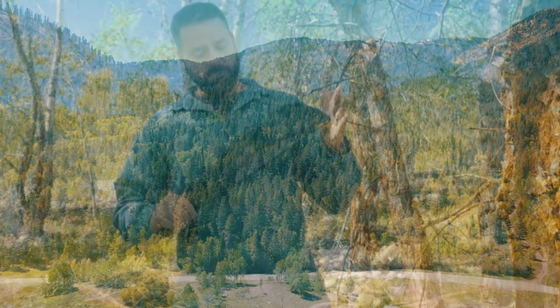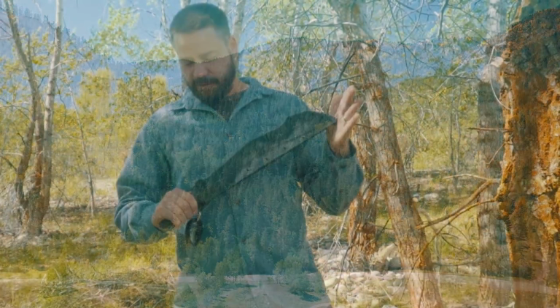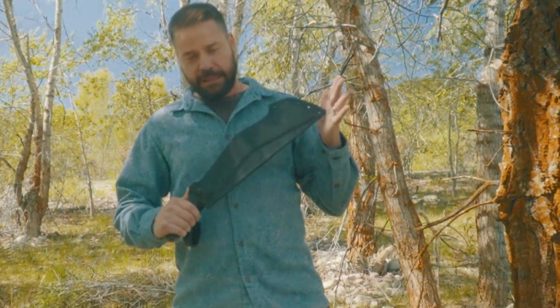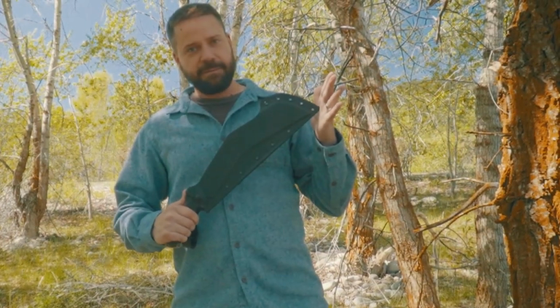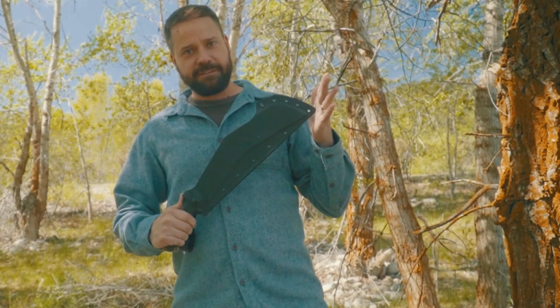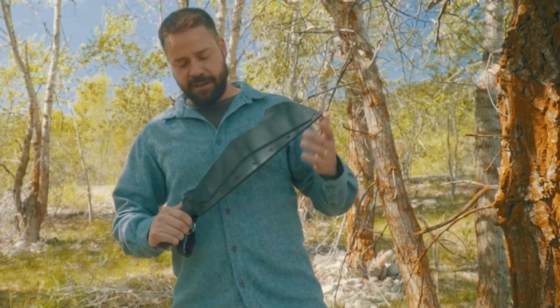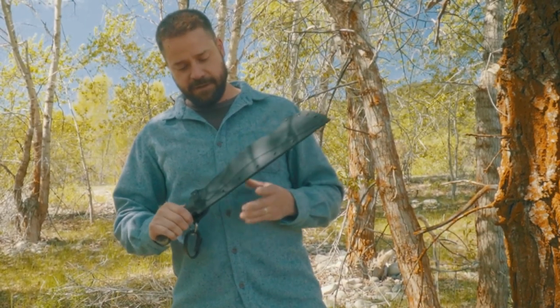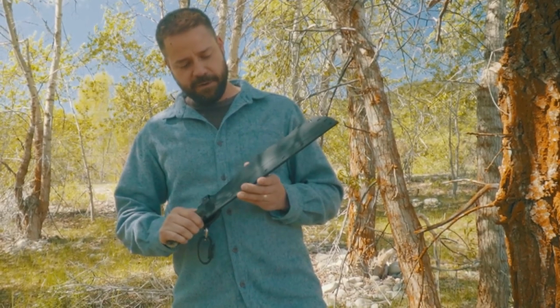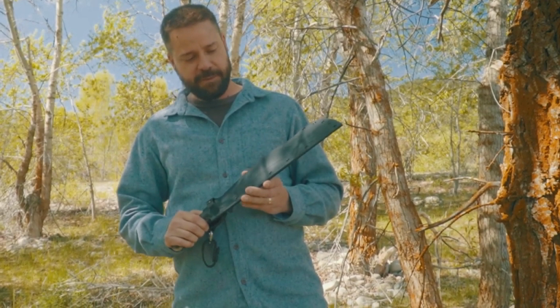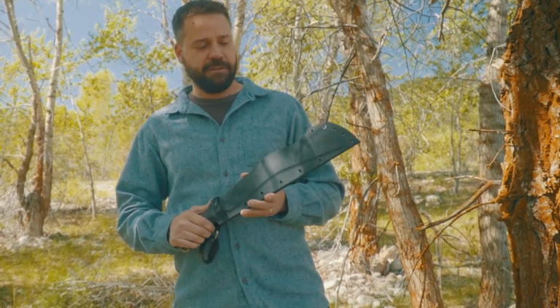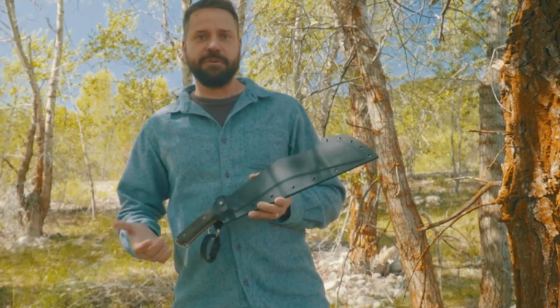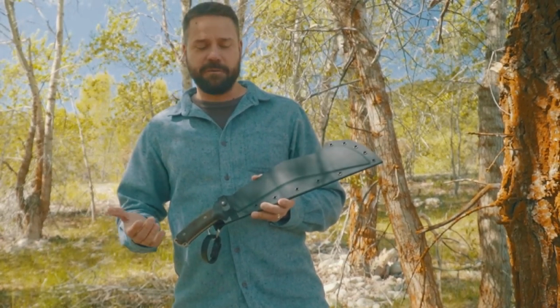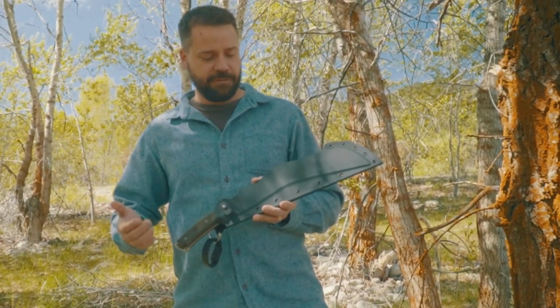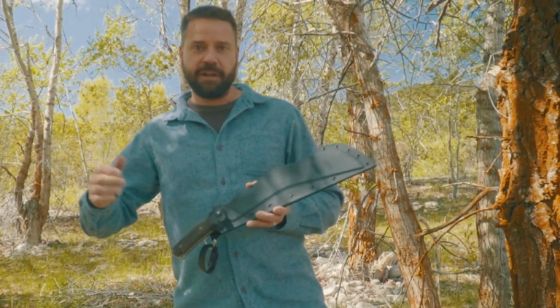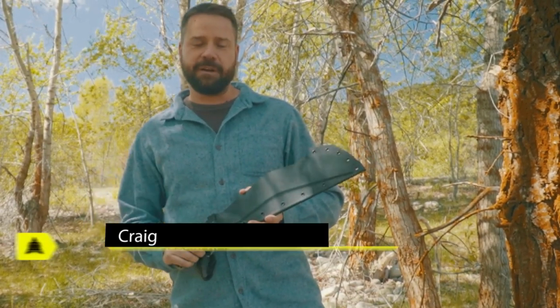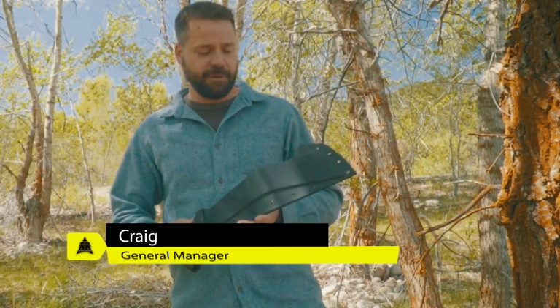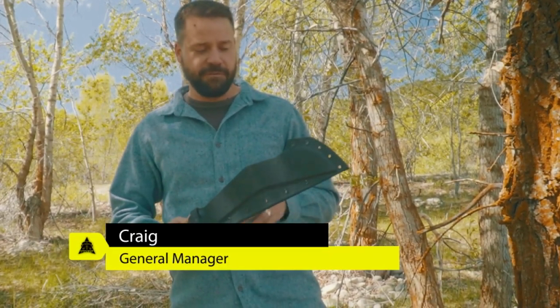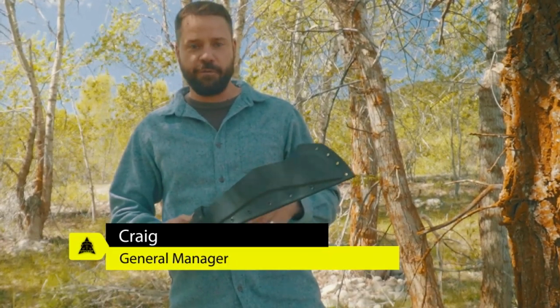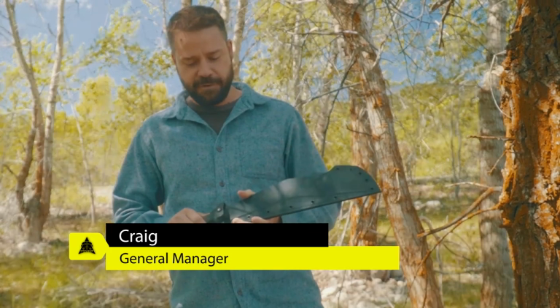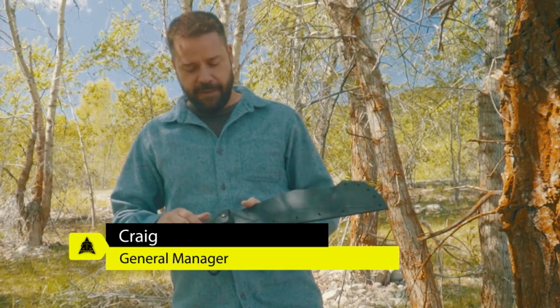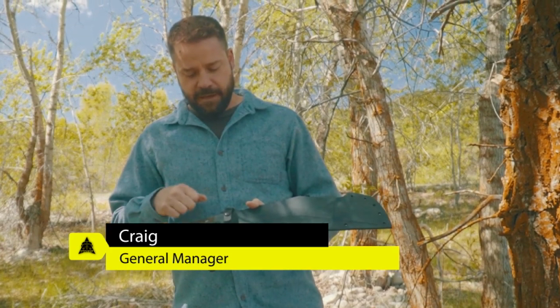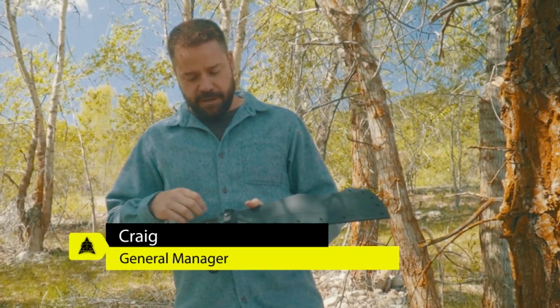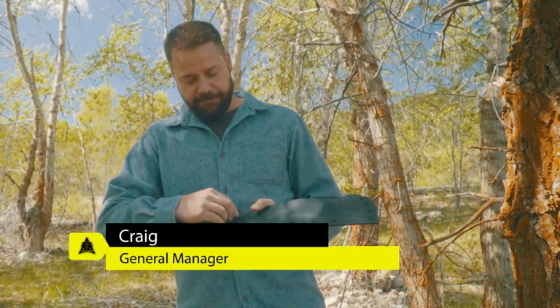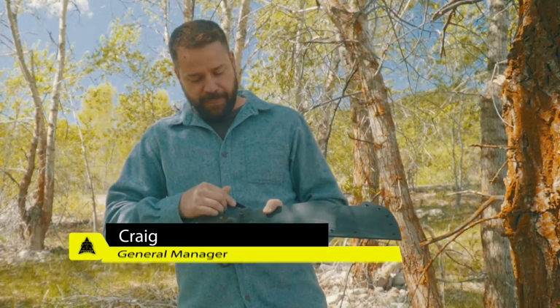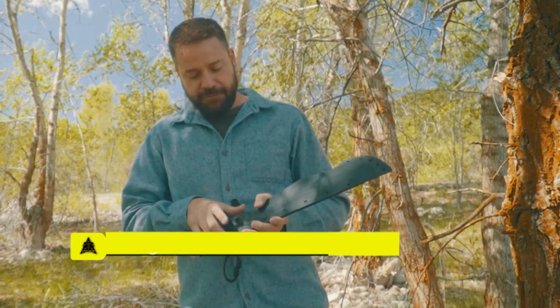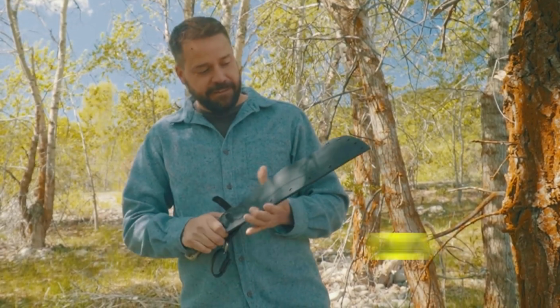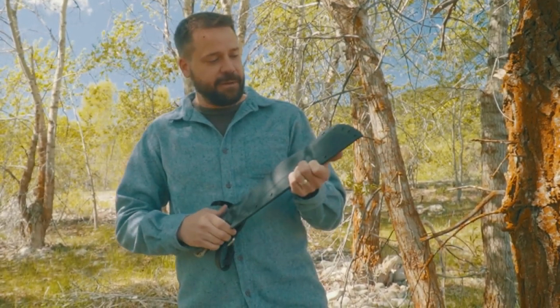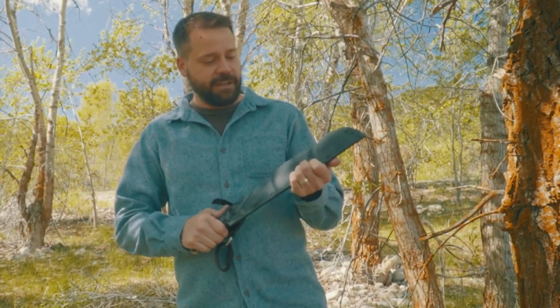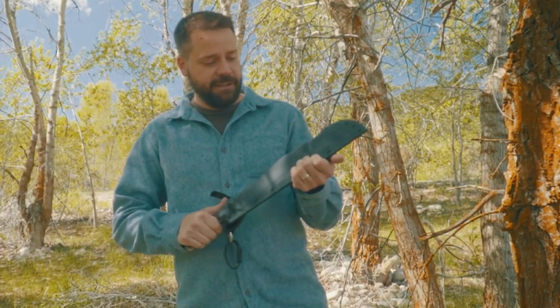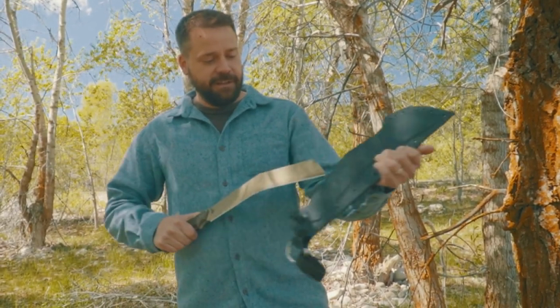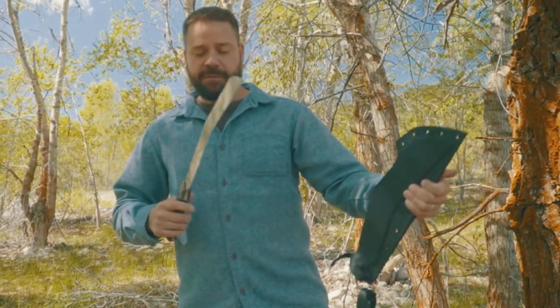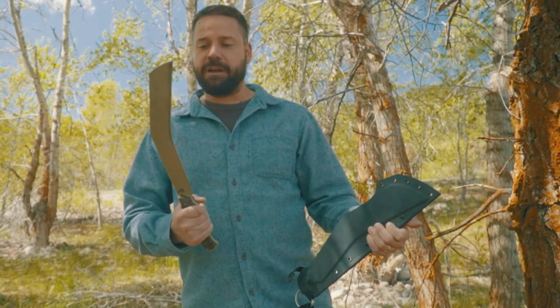We're going to talk a little bit about the Bestia today. We don't typically review our own knives — we leave that up to others — but we'll give you an overview. If you haven't seen the Bestia yet, I'd be surprised.